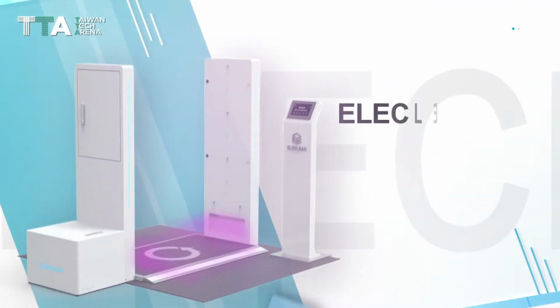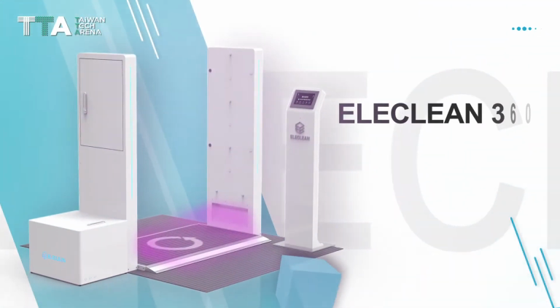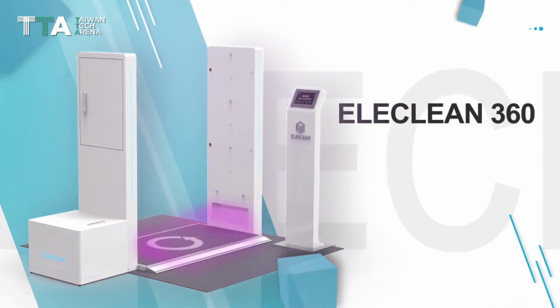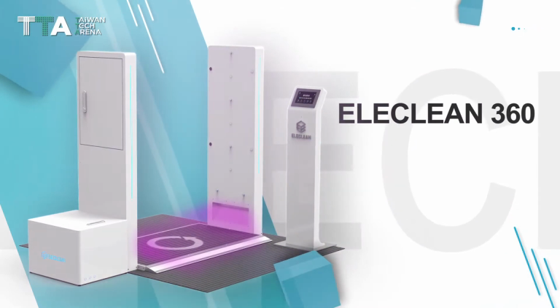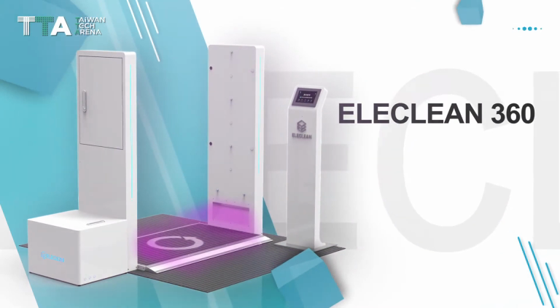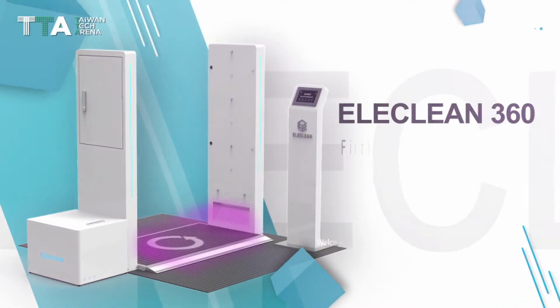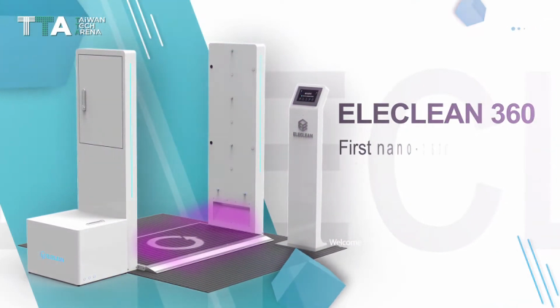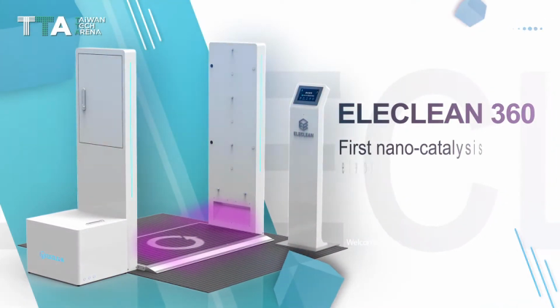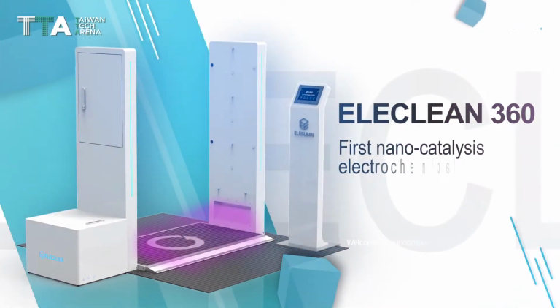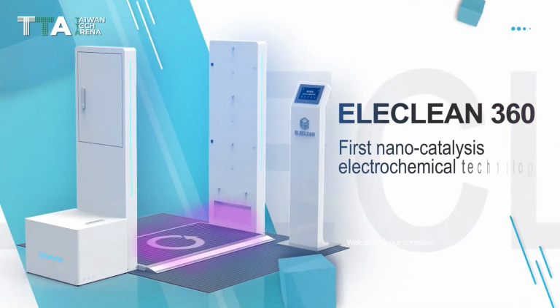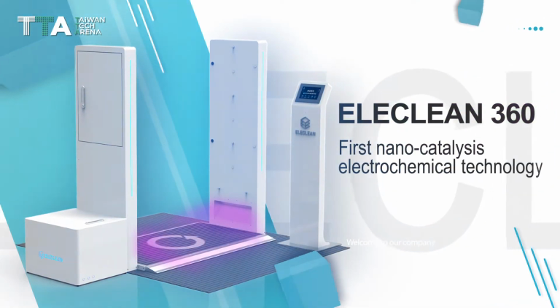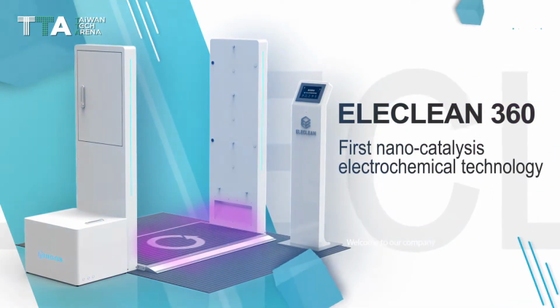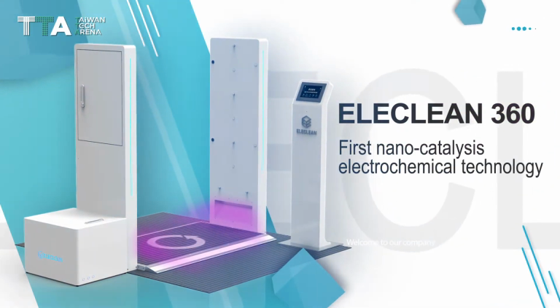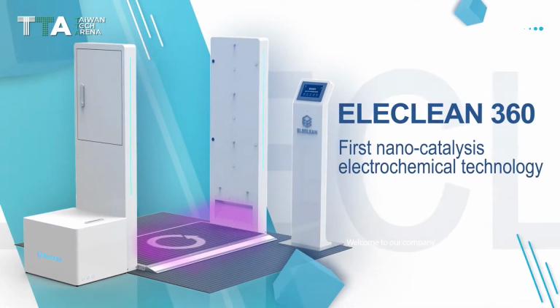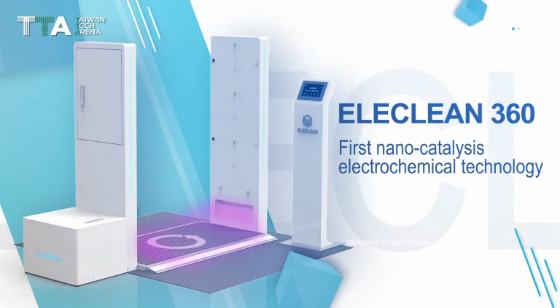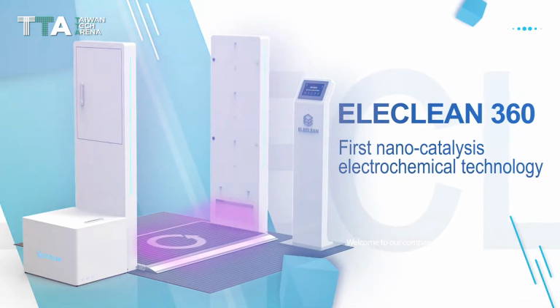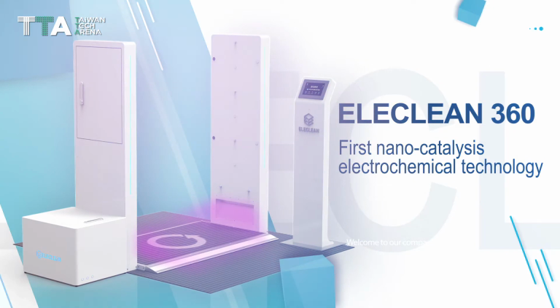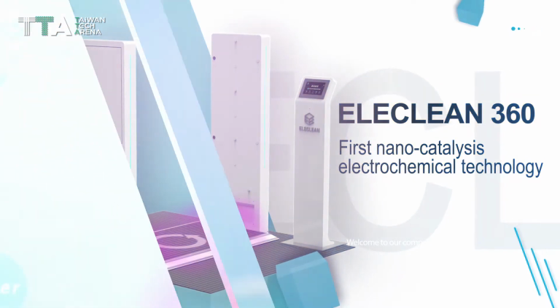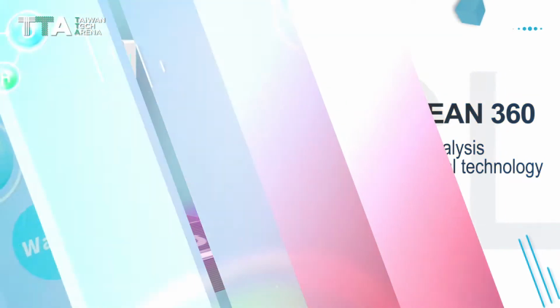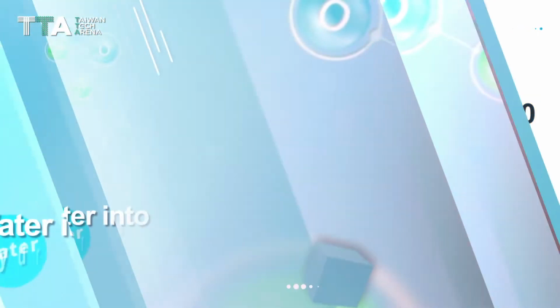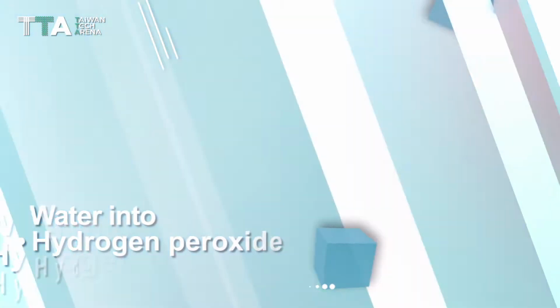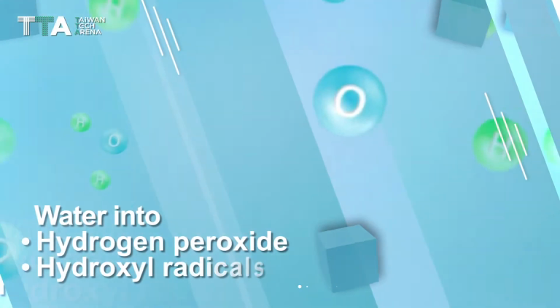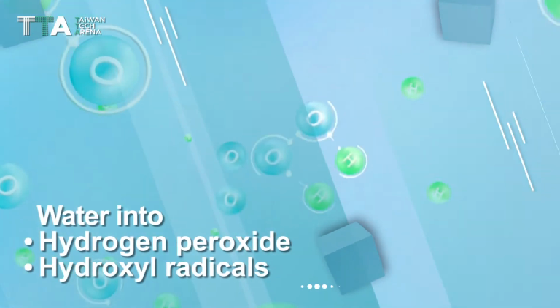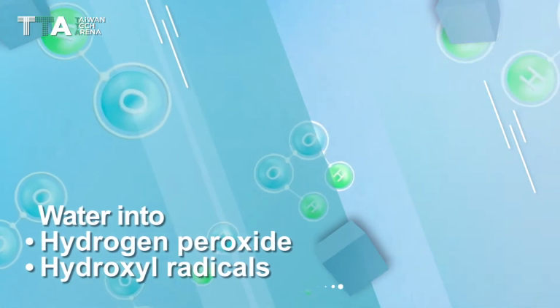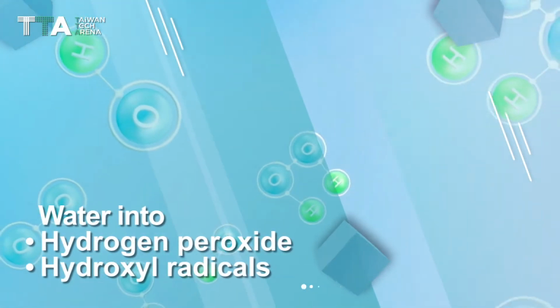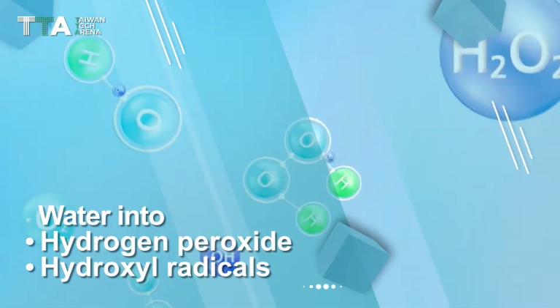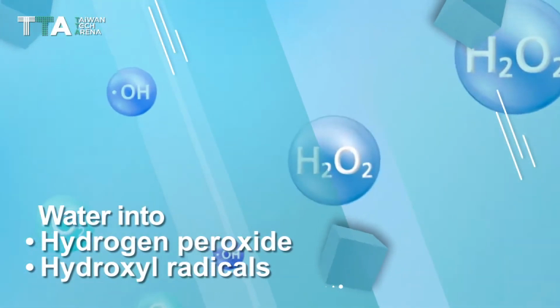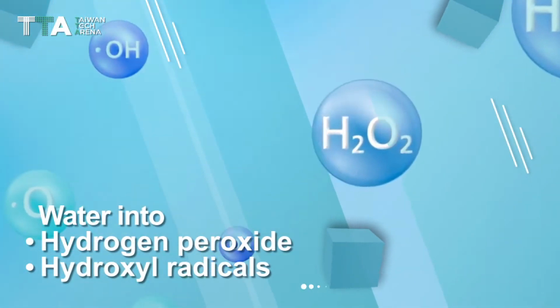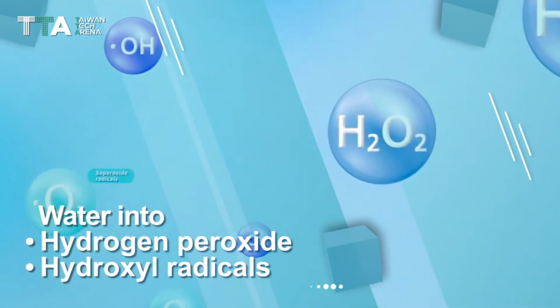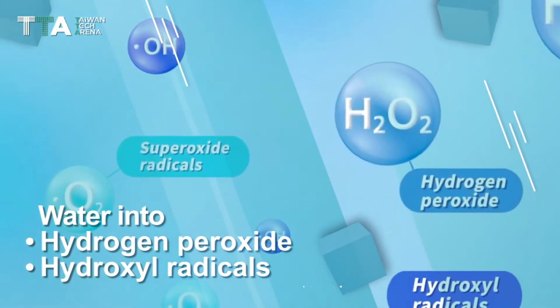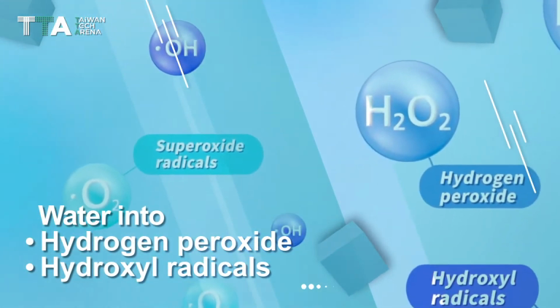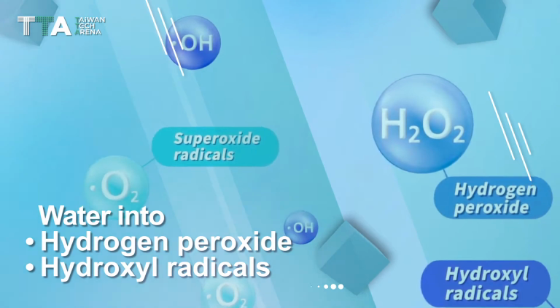HeliClean 360 — the world's first nanocatalyst electrochemical technology, which transforms normal water into hydrogen peroxide and hydroxyl radicals.